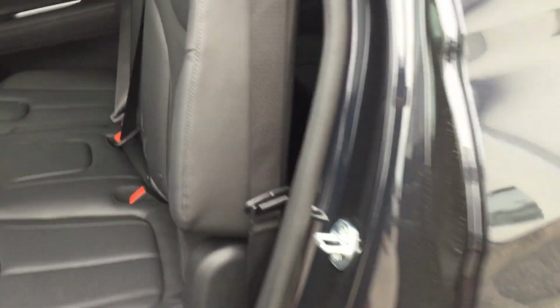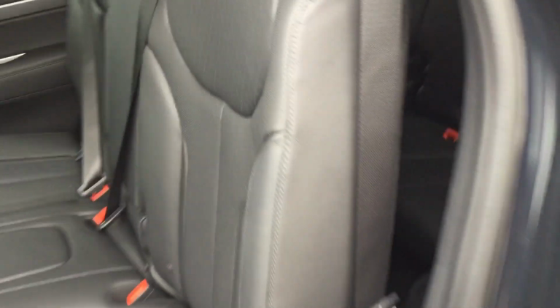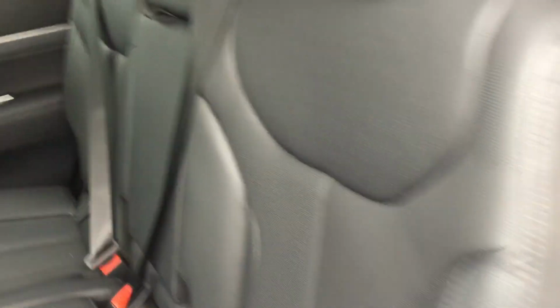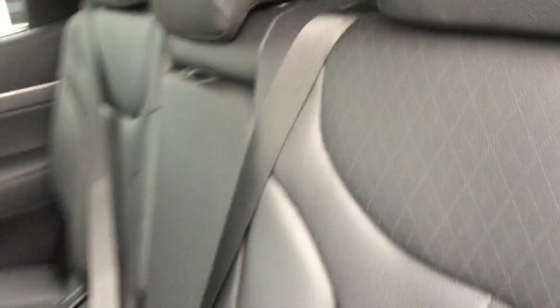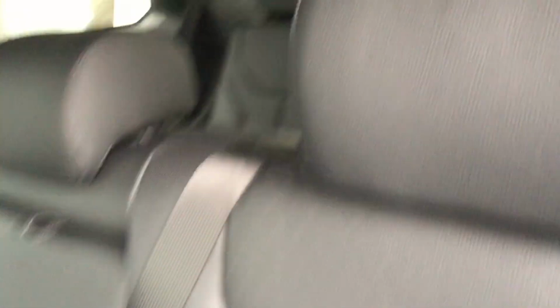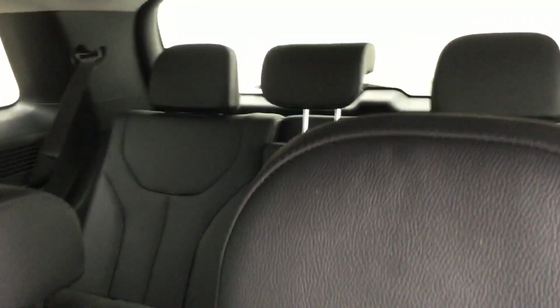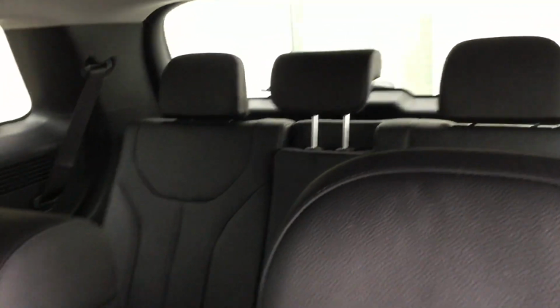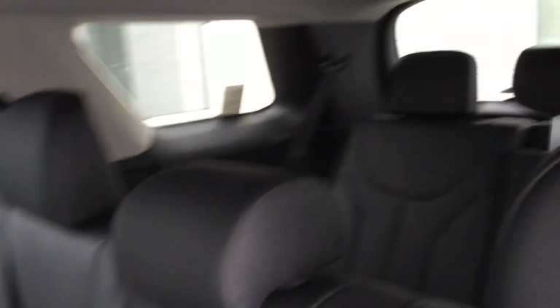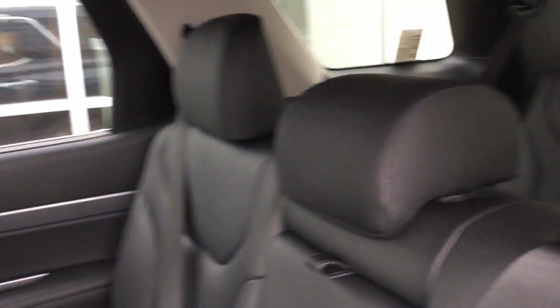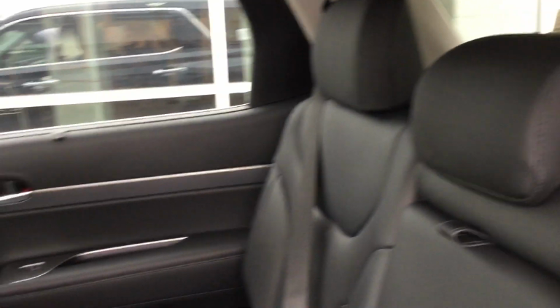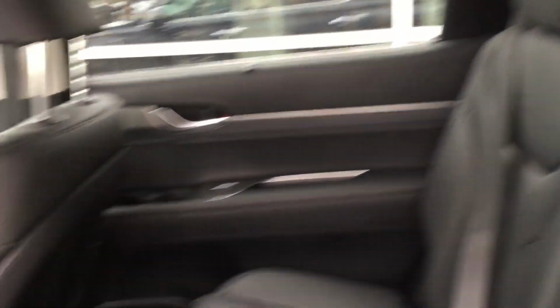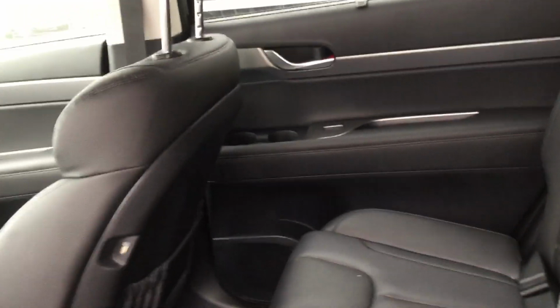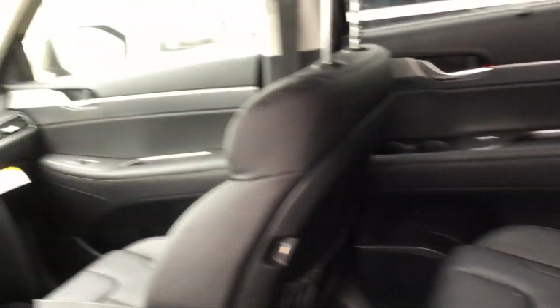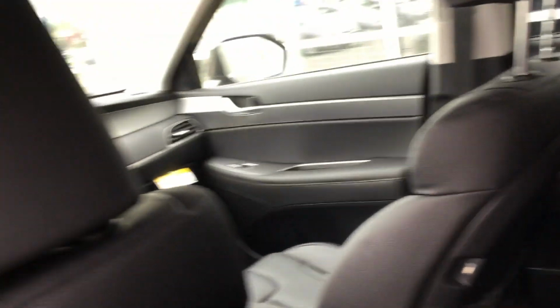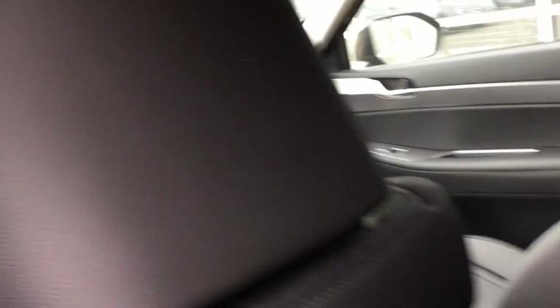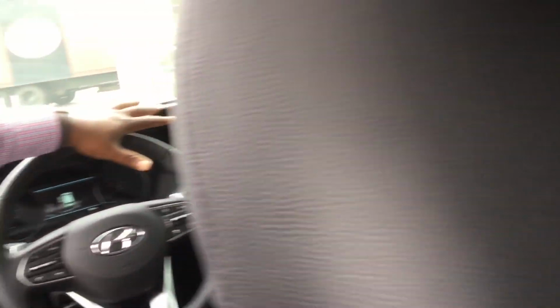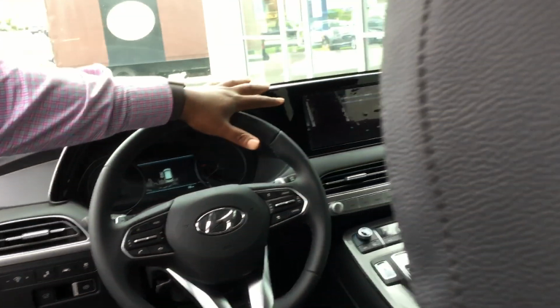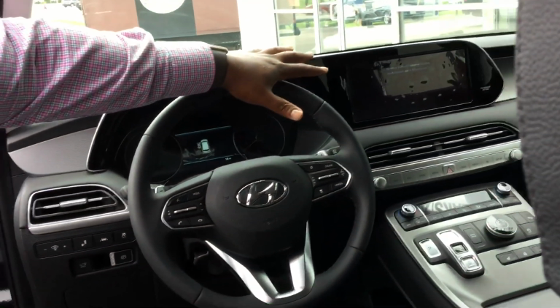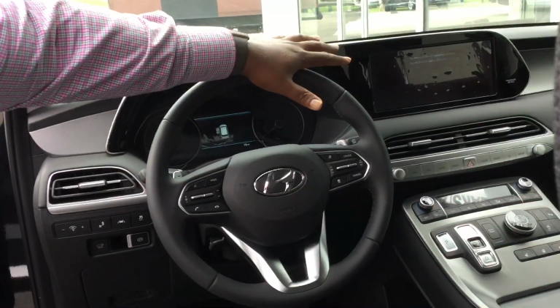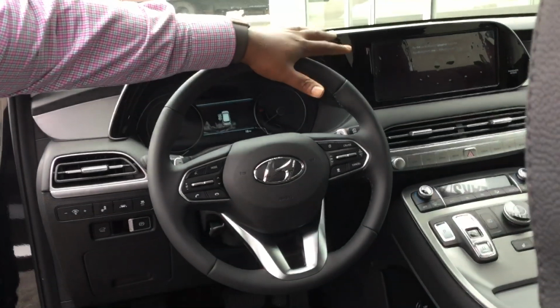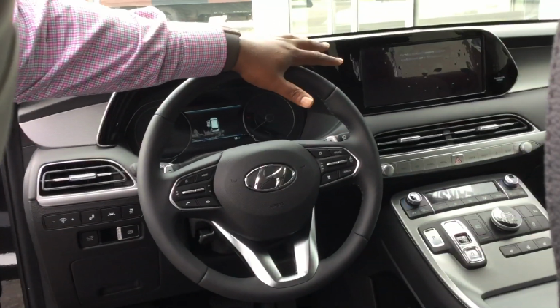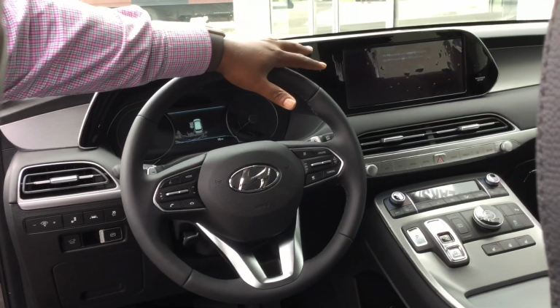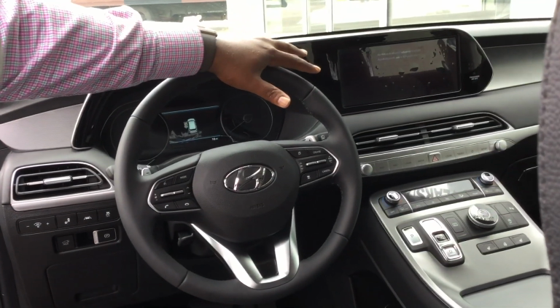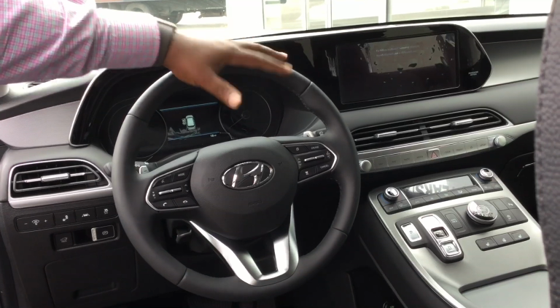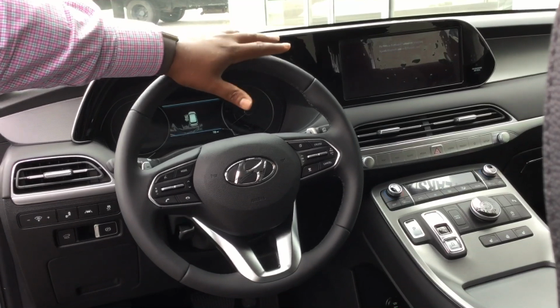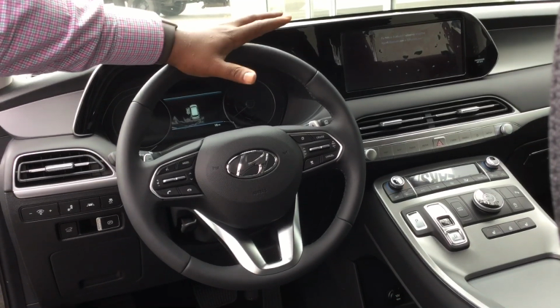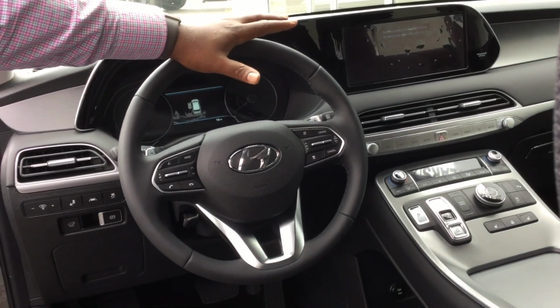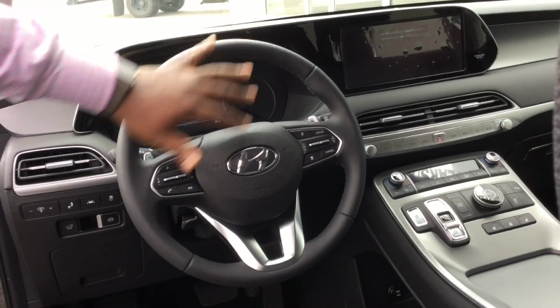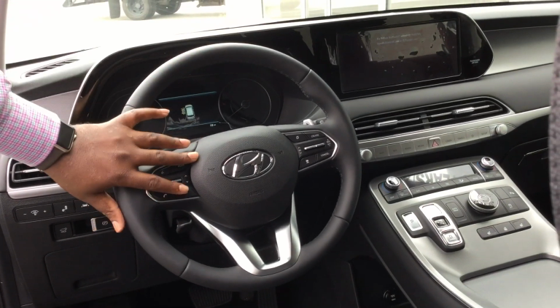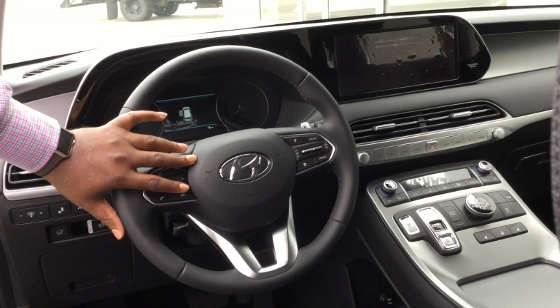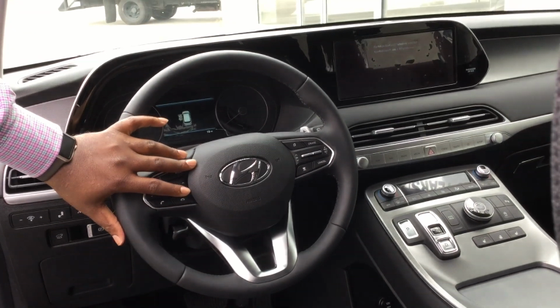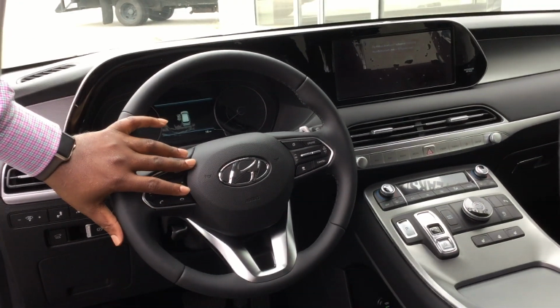Now, this beautiful third row vehicle is going to come leather equipped. Also going to come with a sunroof. Also, a 10.25 touchscreen dash with Apple CarPlay, Android CarPlay, backup cam, navigation, Bluetooth controls at the touch of your fingertips.